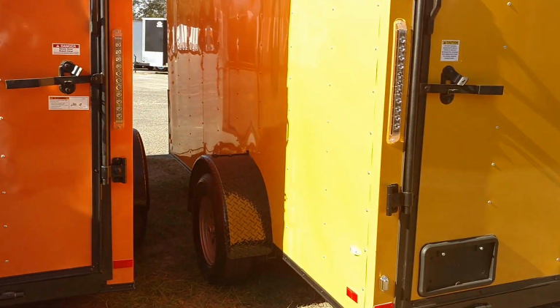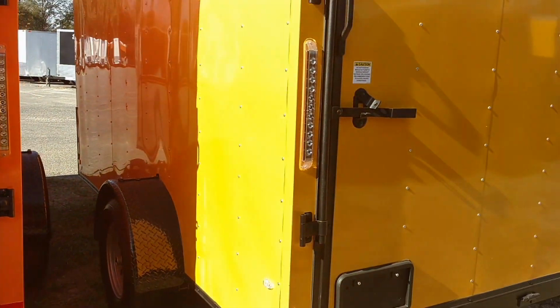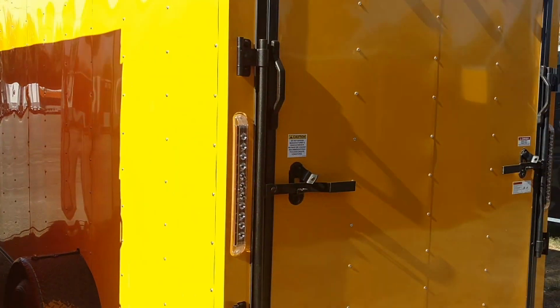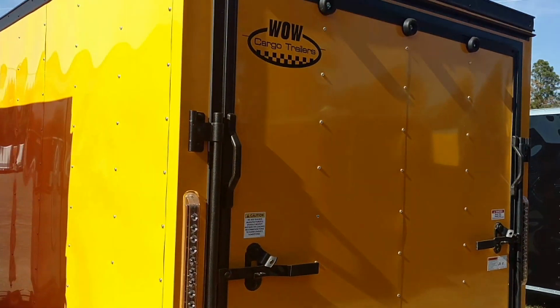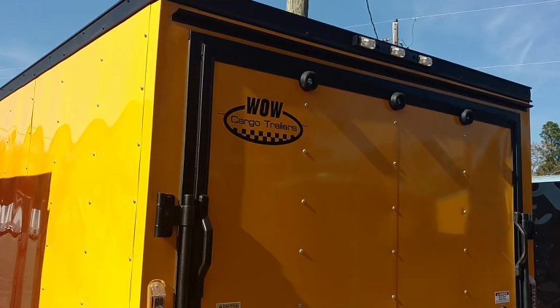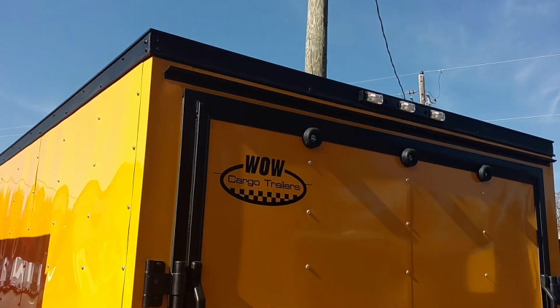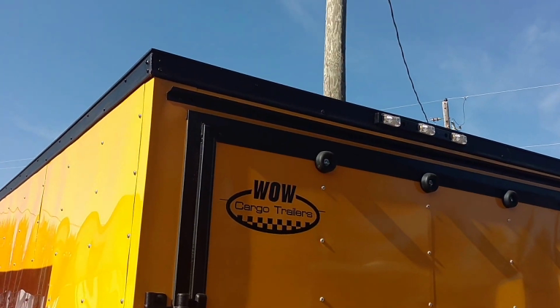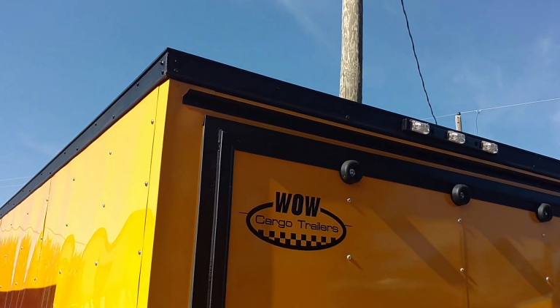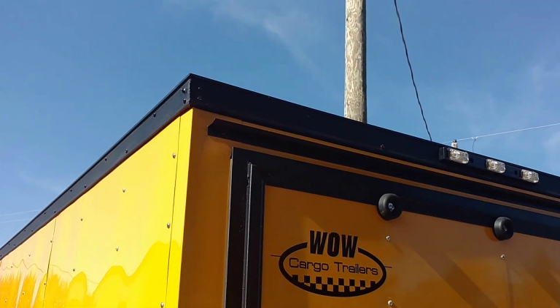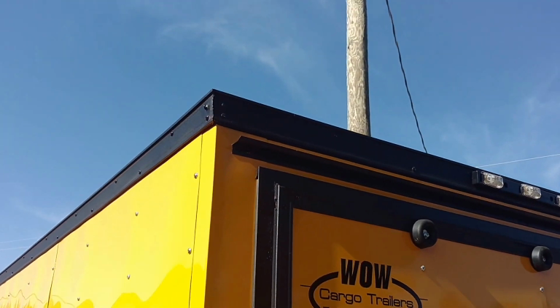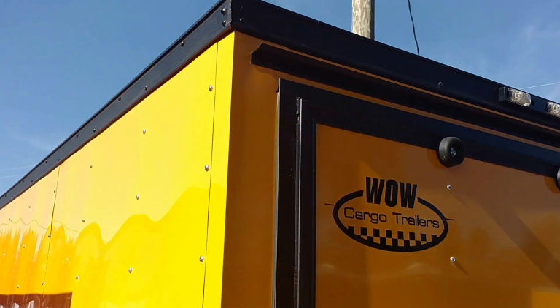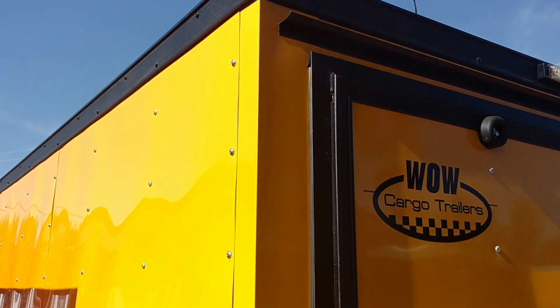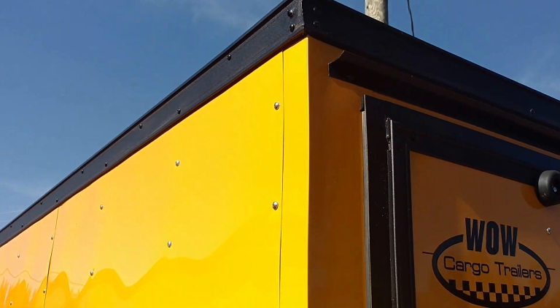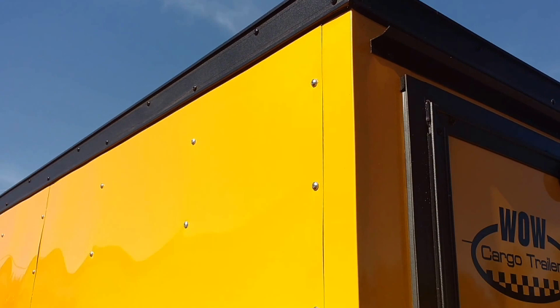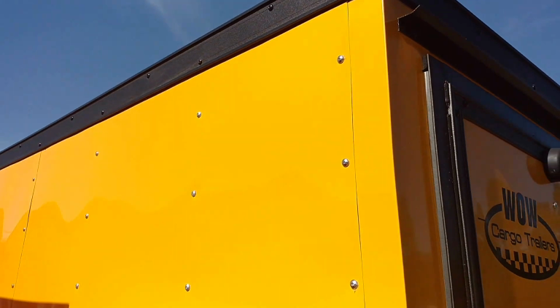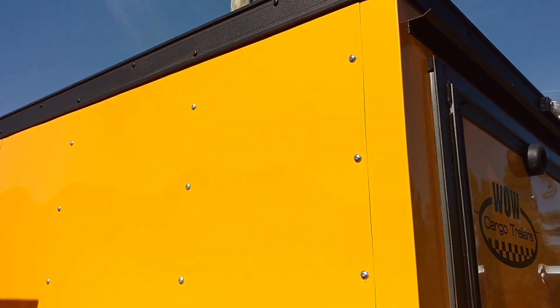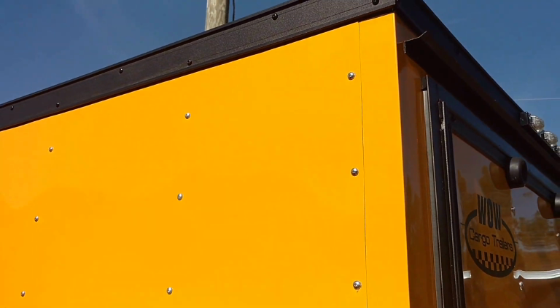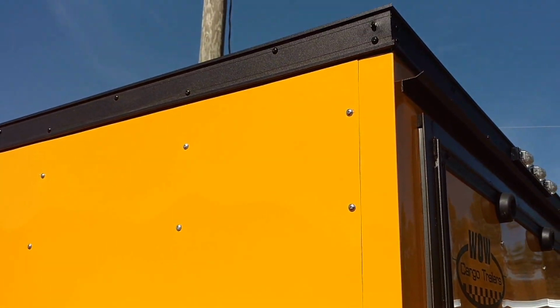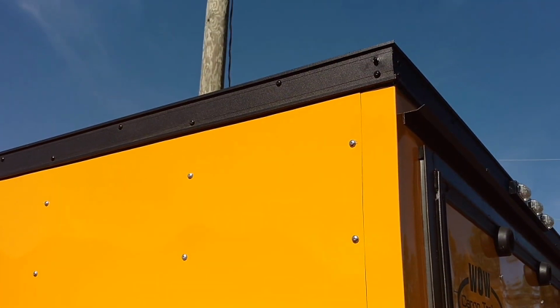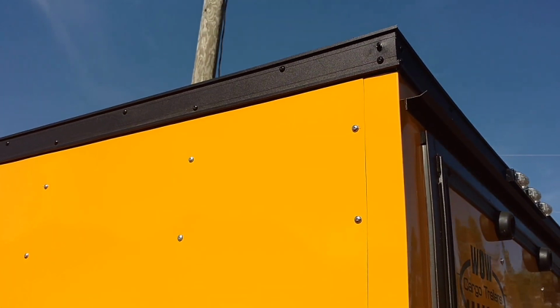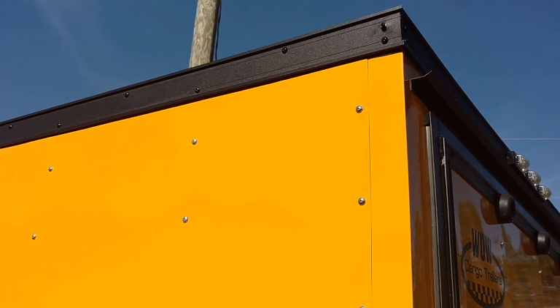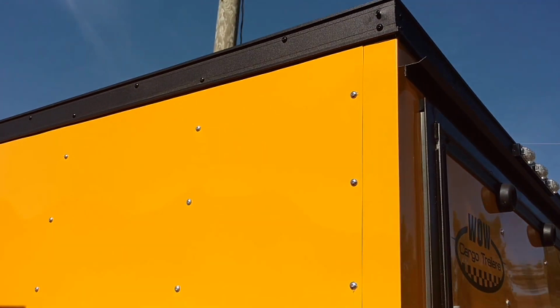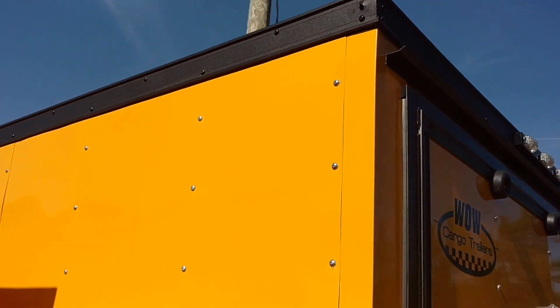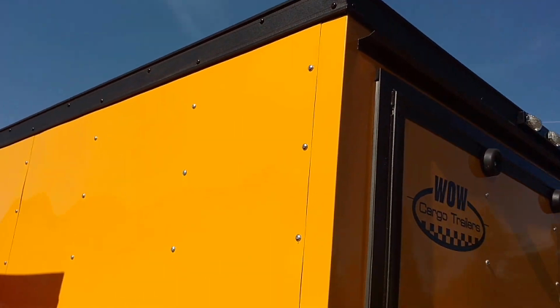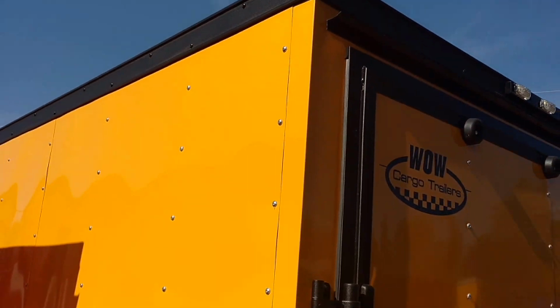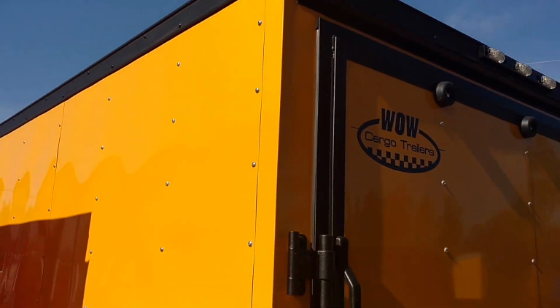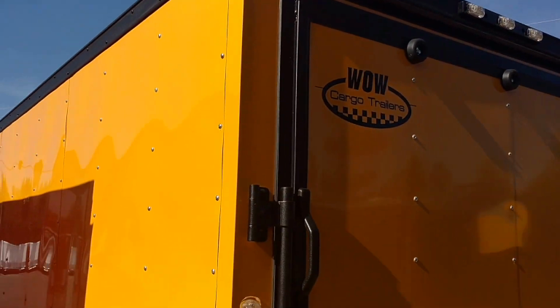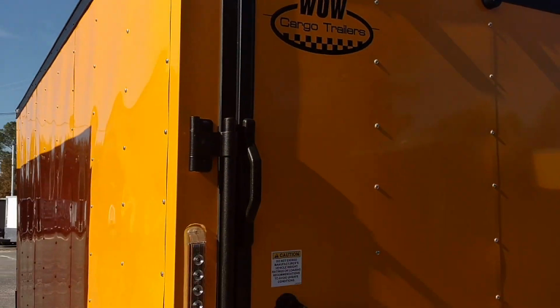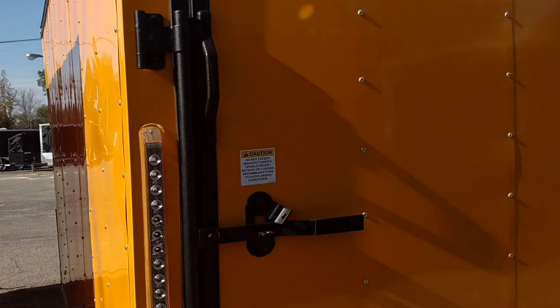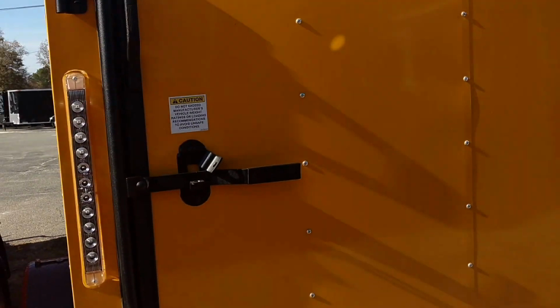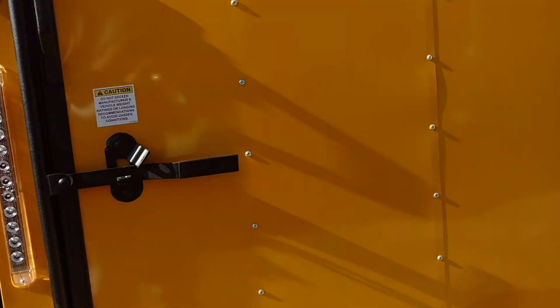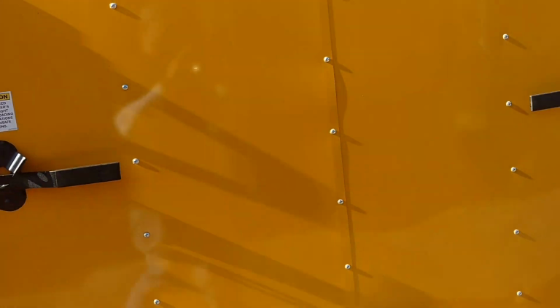Right here is yellow and black. This is our 6 by 12 yellow and black.